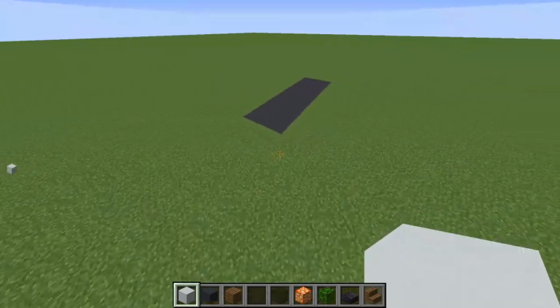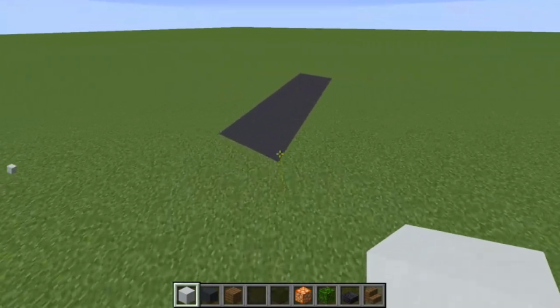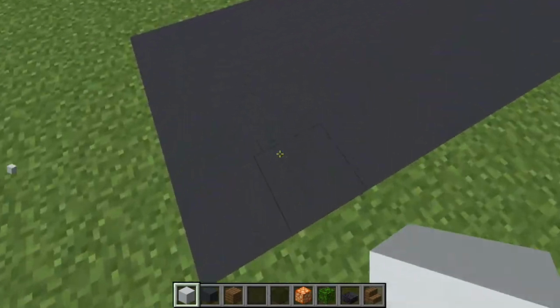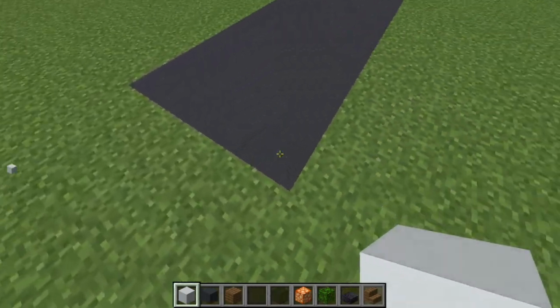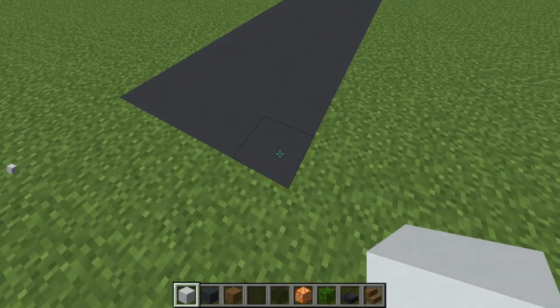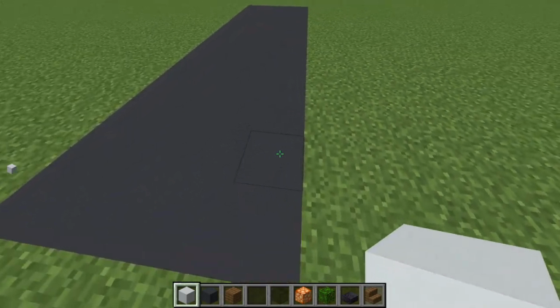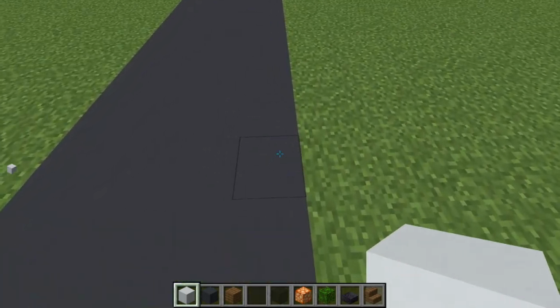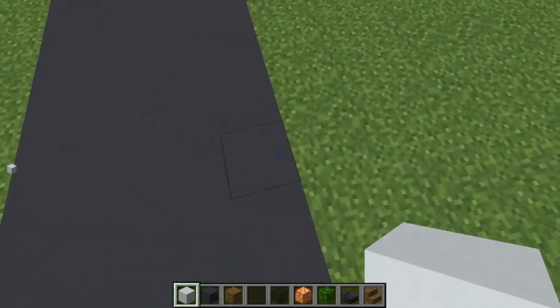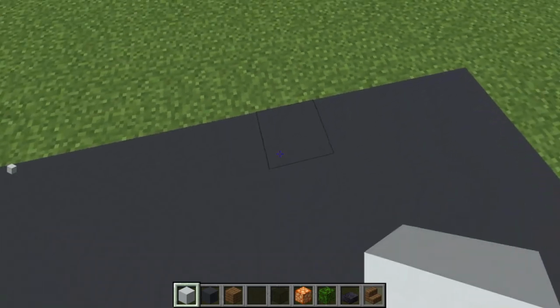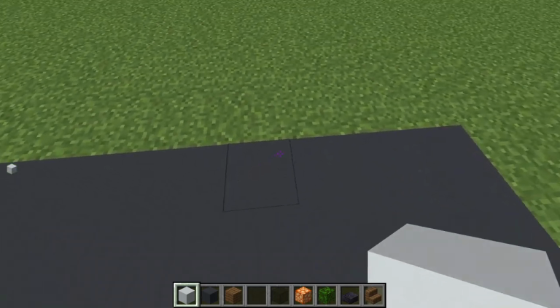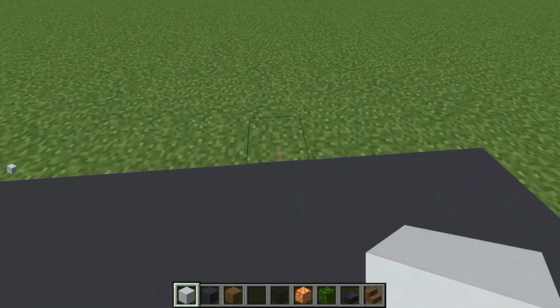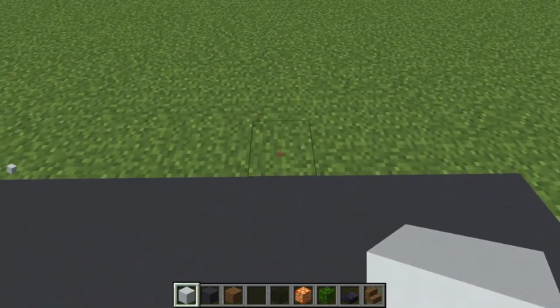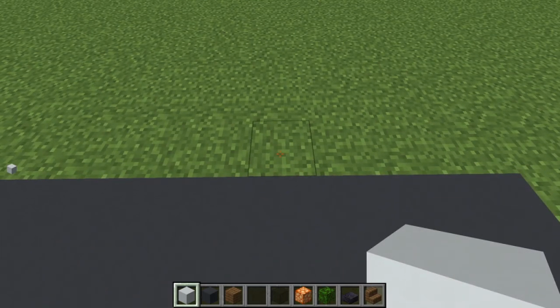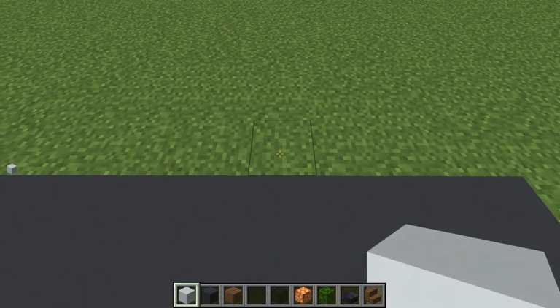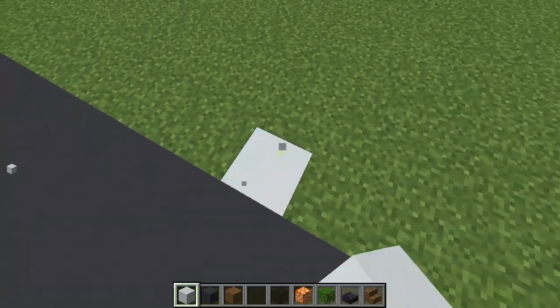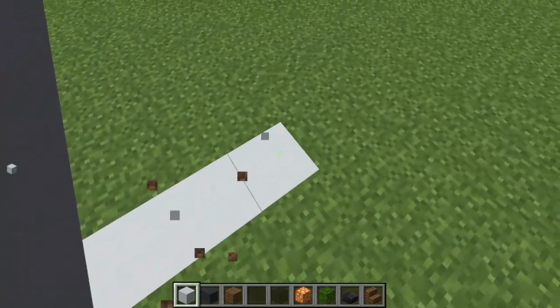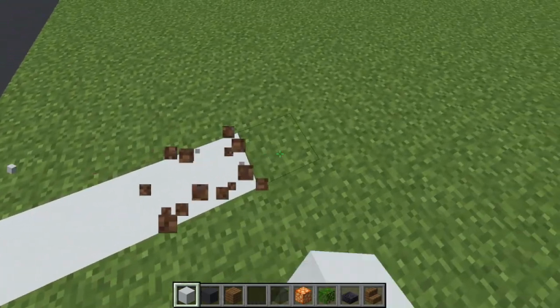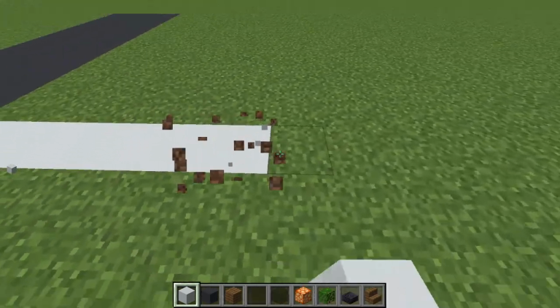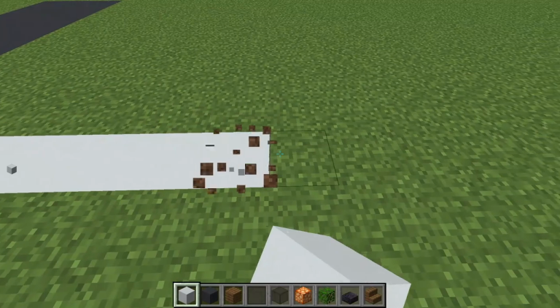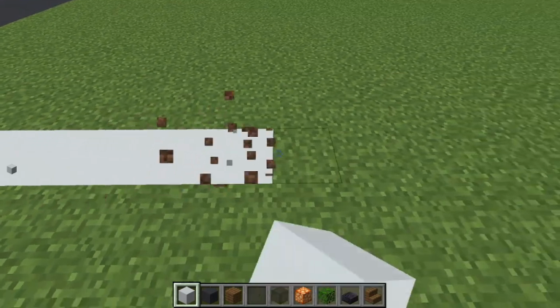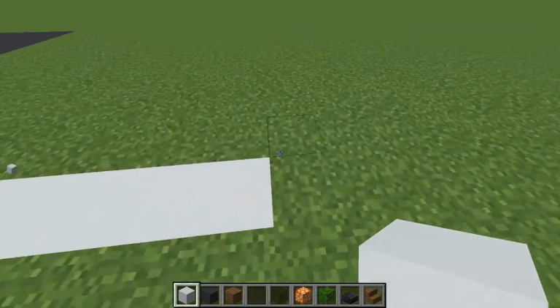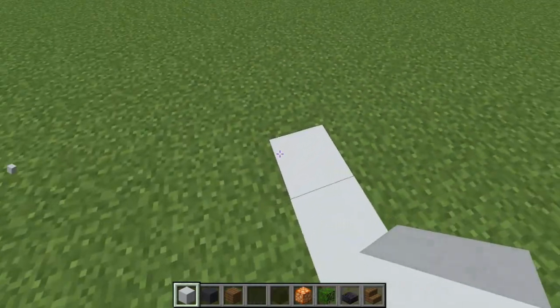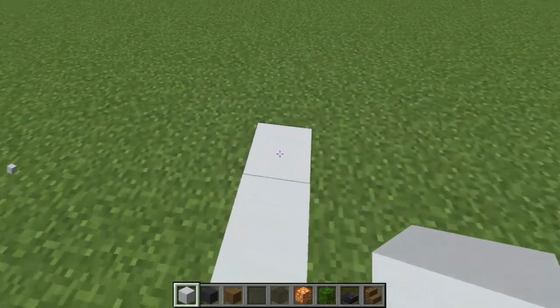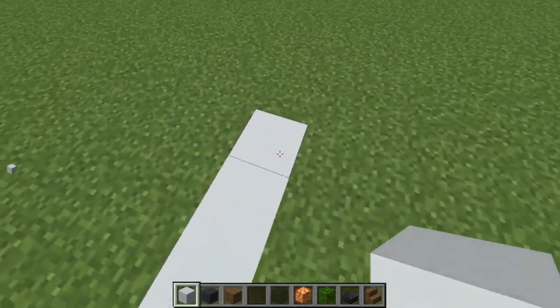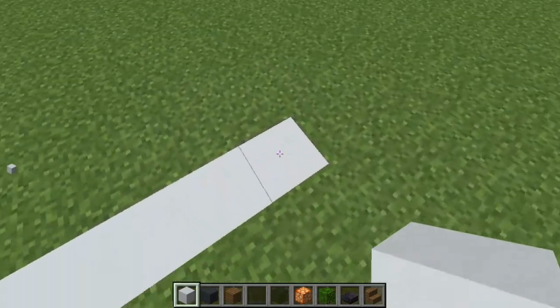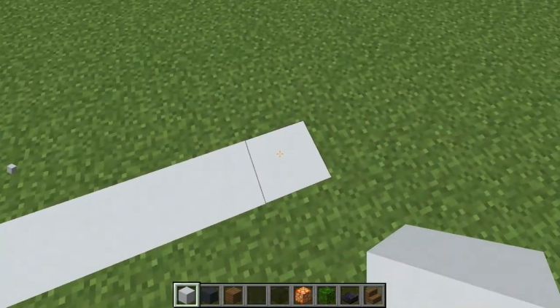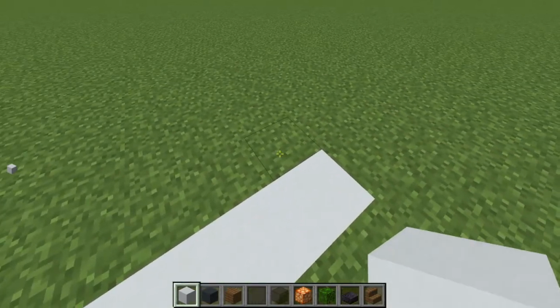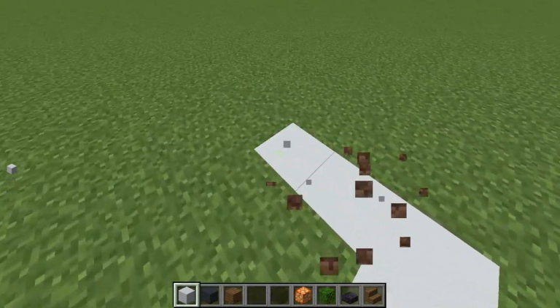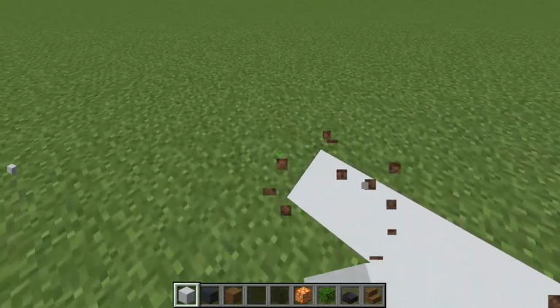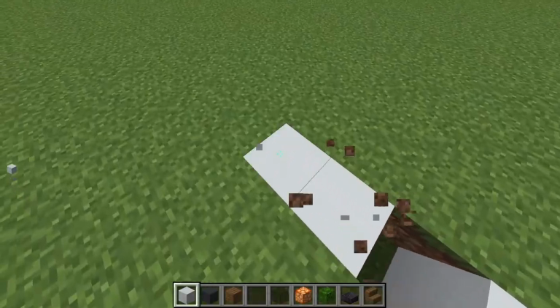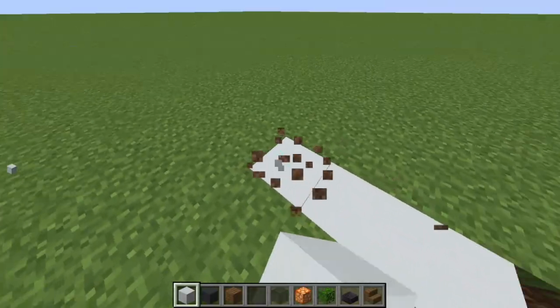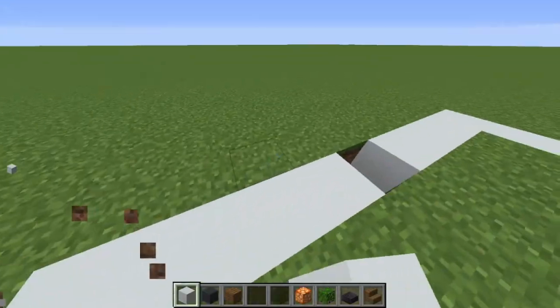Now at the front of our box, we're going to go 4 blocks down. Then with our white concrete, we're going to go 10 blocks out and 9 blocks to the left.